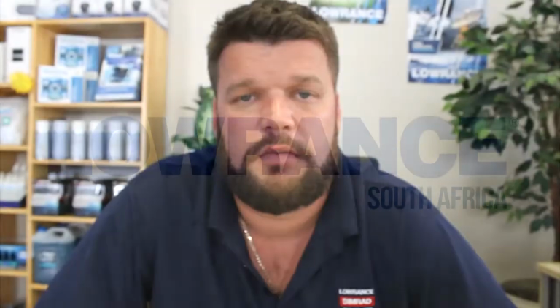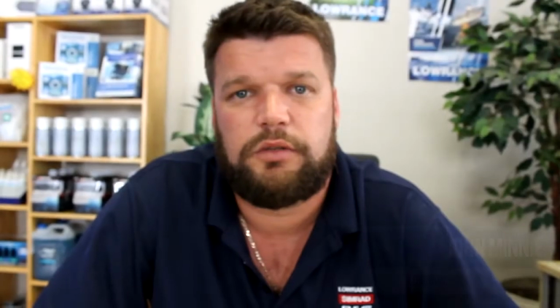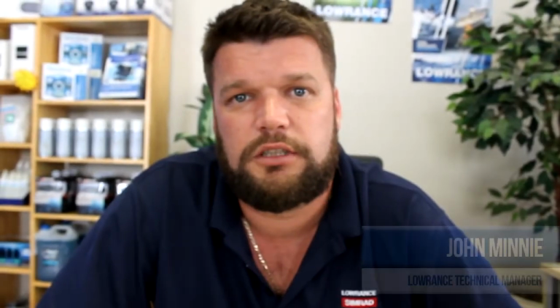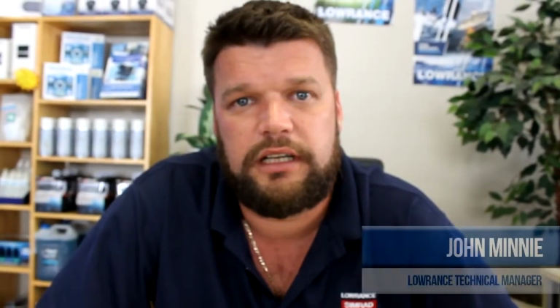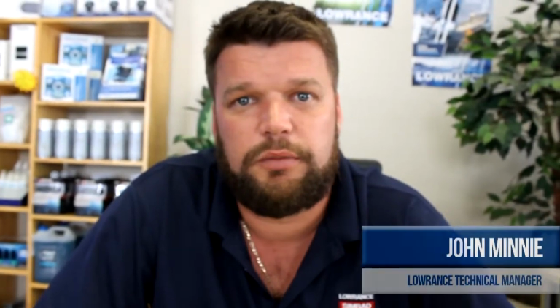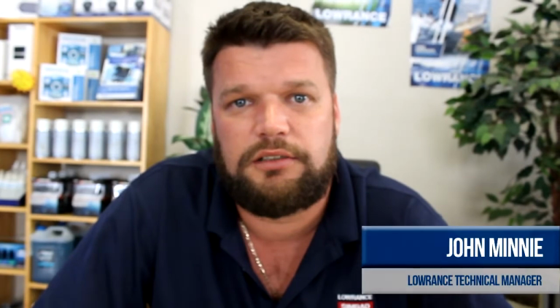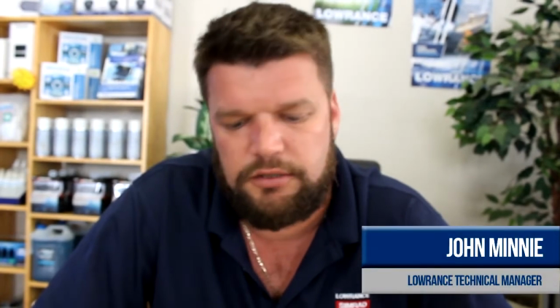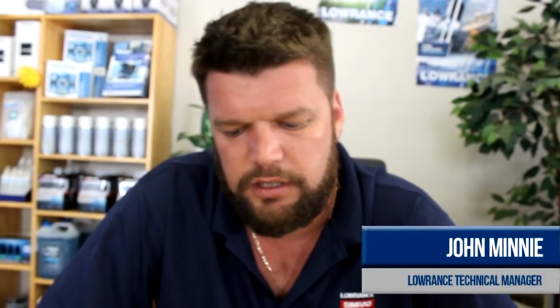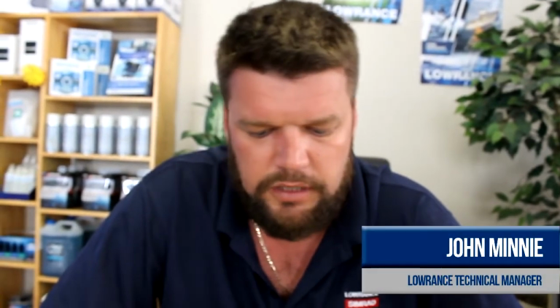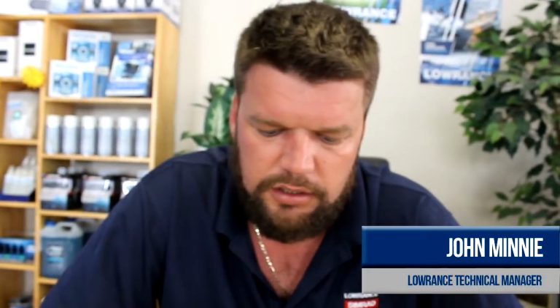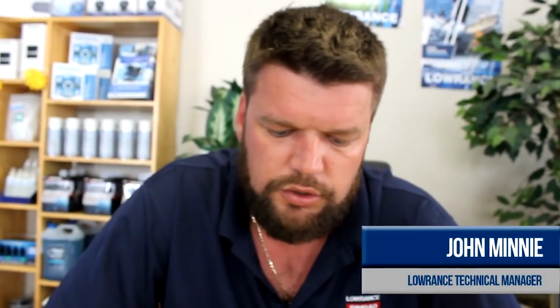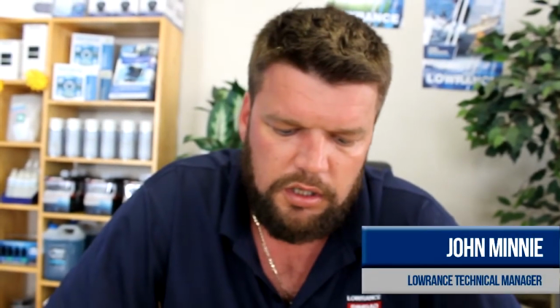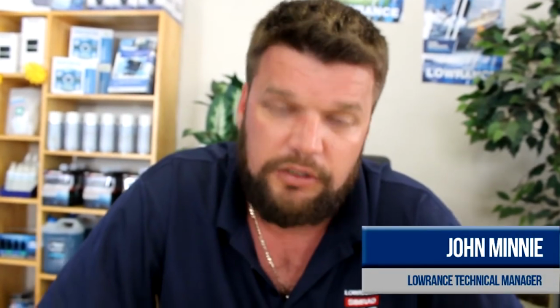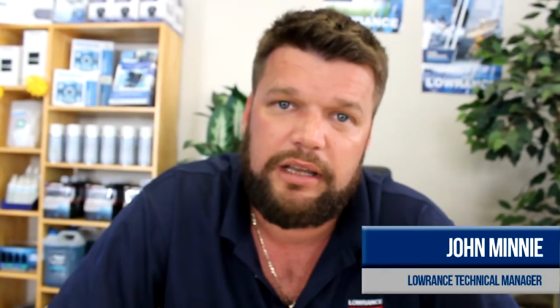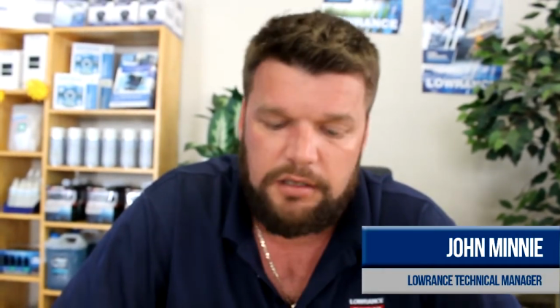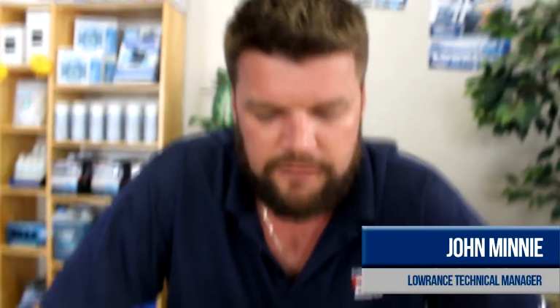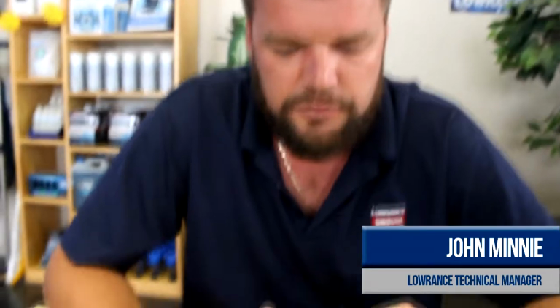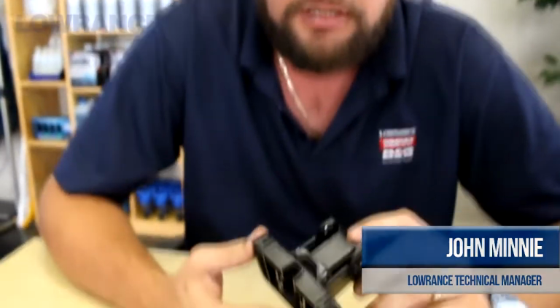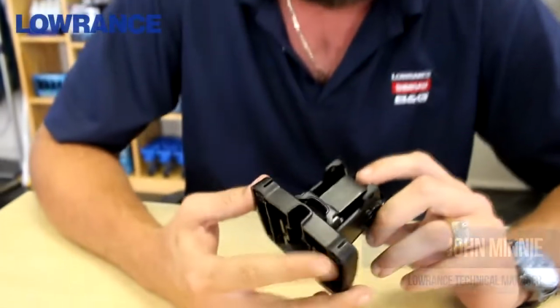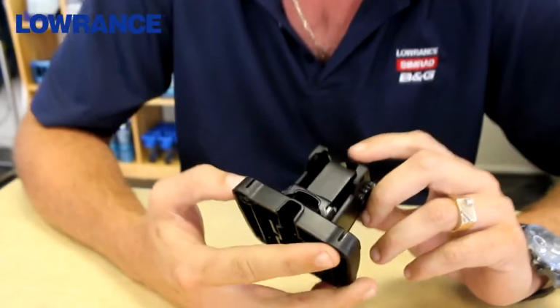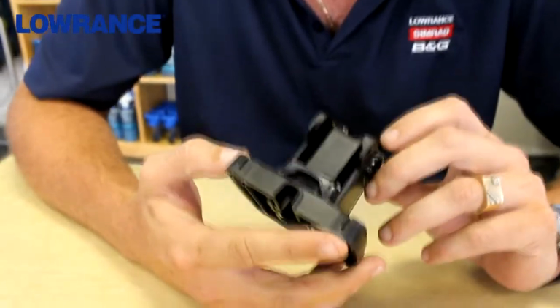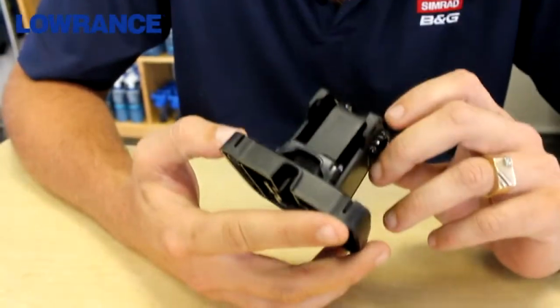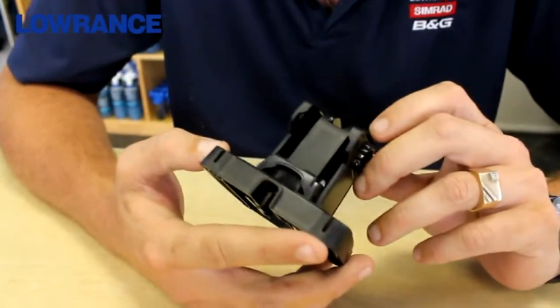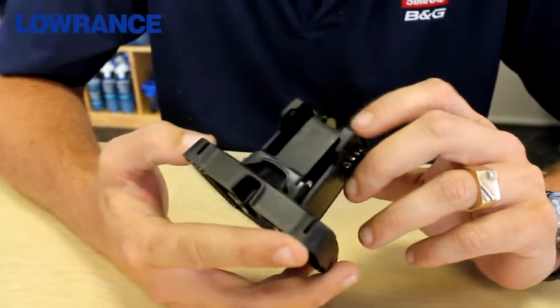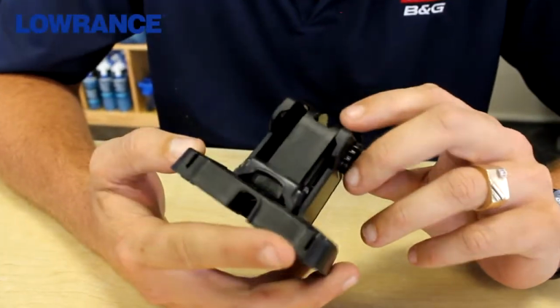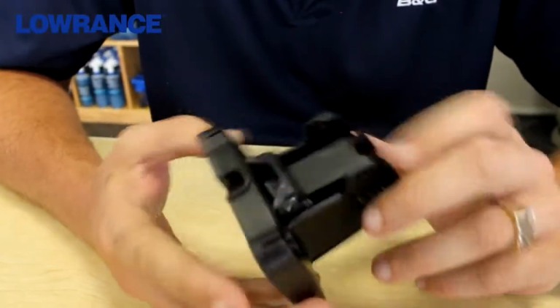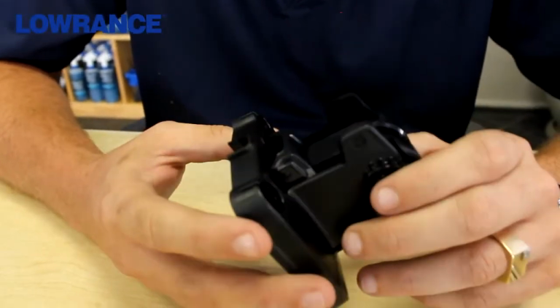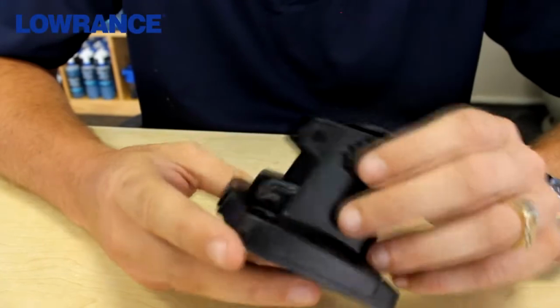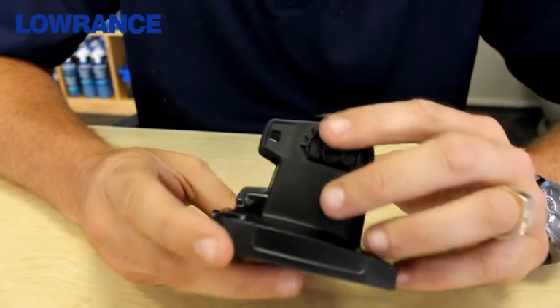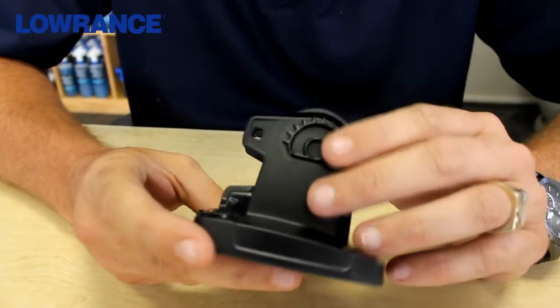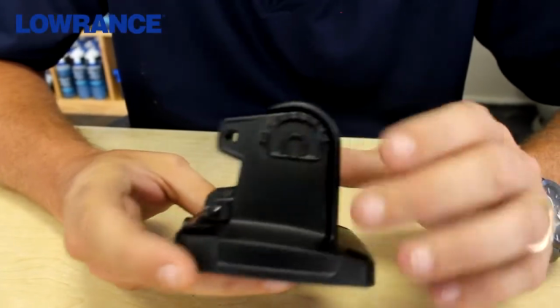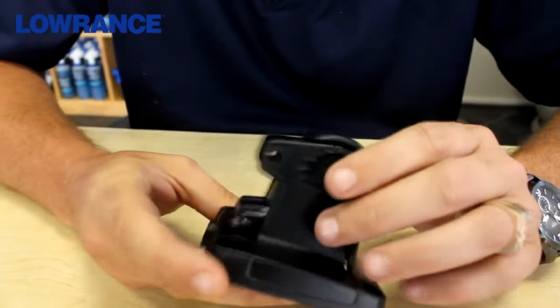Hey guys, welcome to this month's technical tip. Today we're going to talk about the new hook-to-mounting bracket. They've done some changes in this bracket to make it easier for the end user to mount their unit and to store away those cables, so I just thought I would share some of those new features with you.